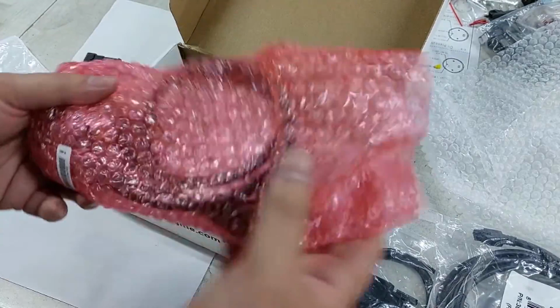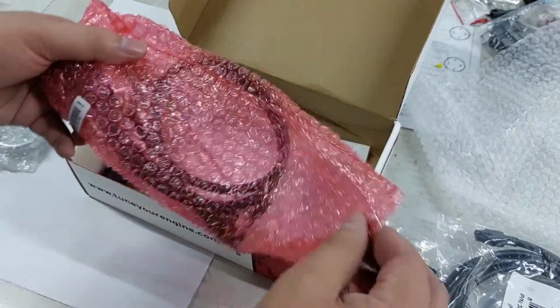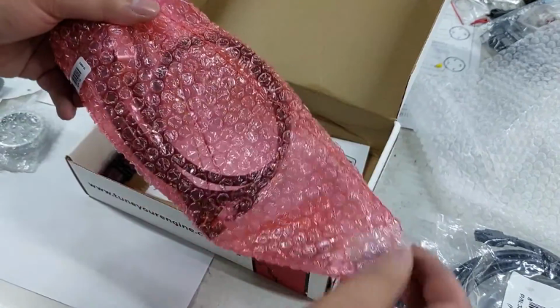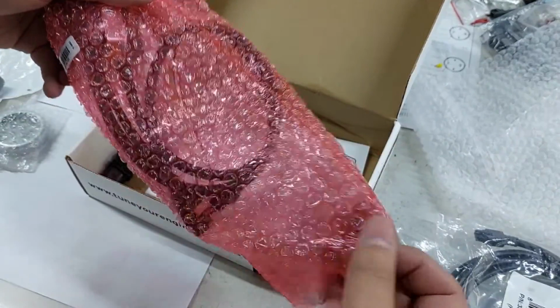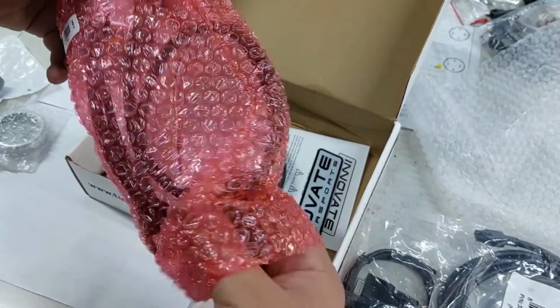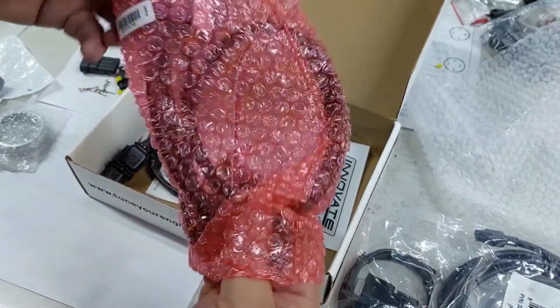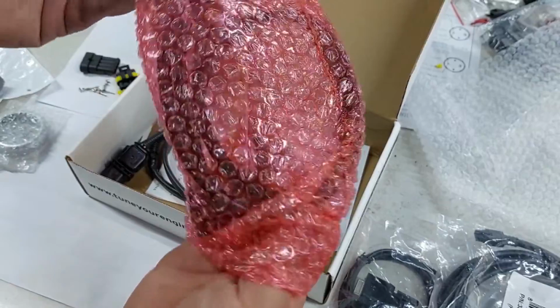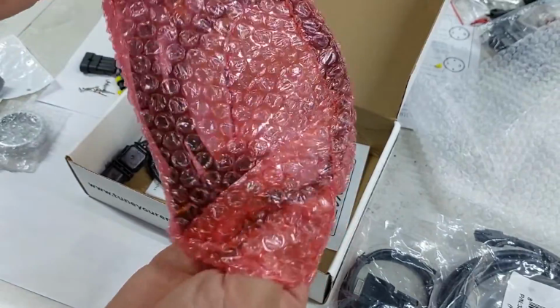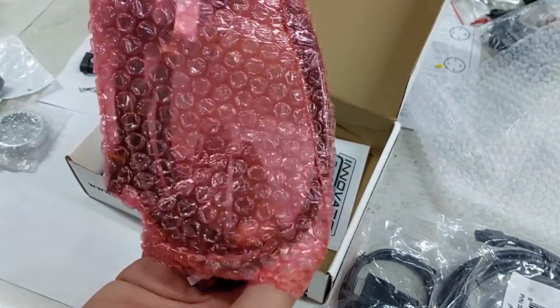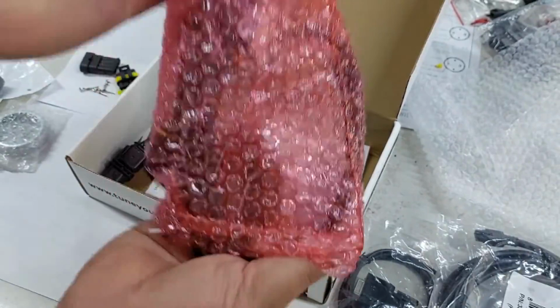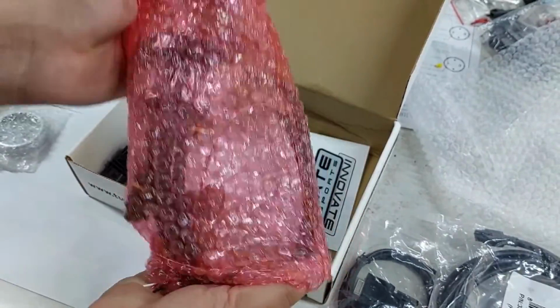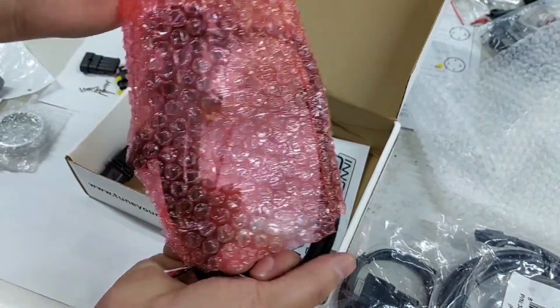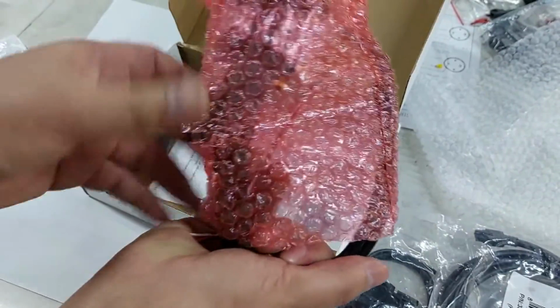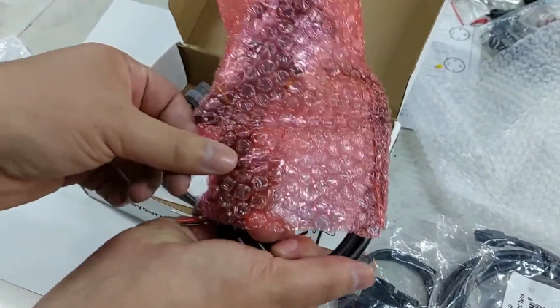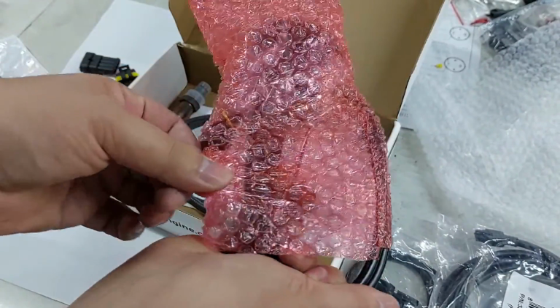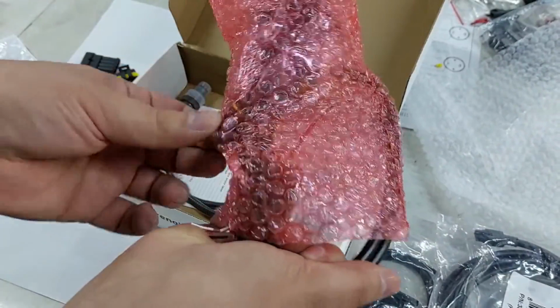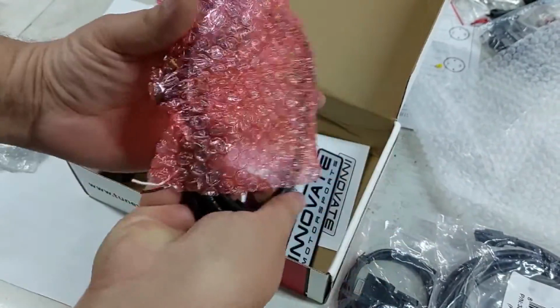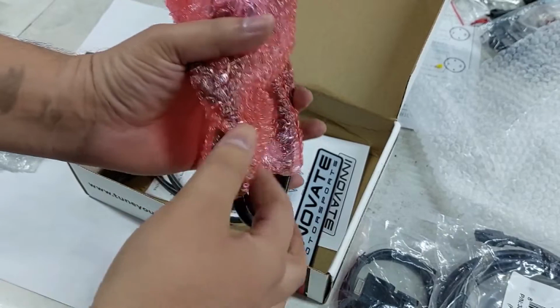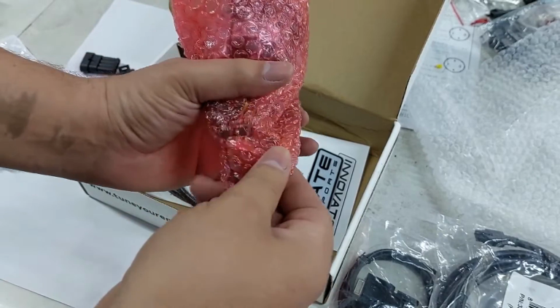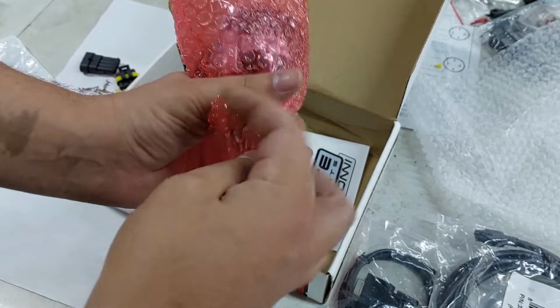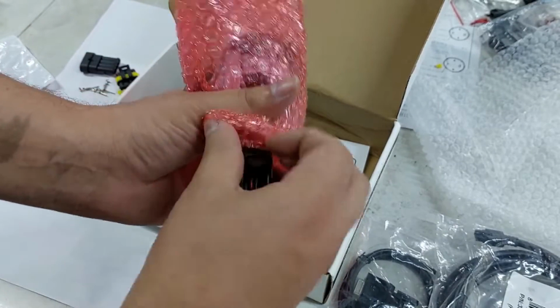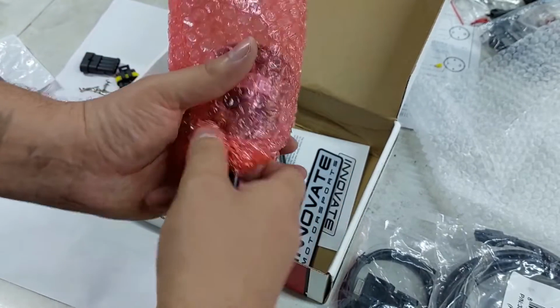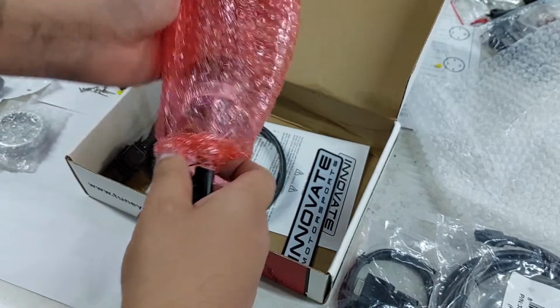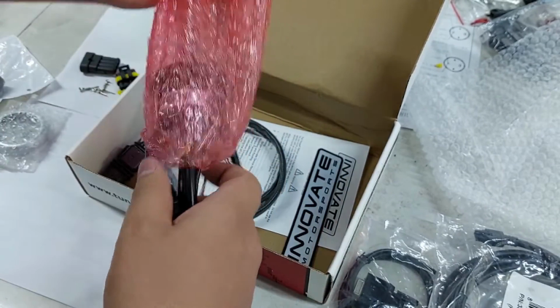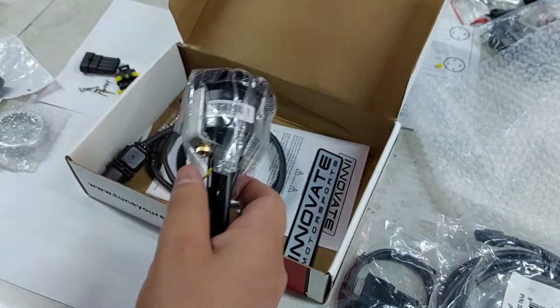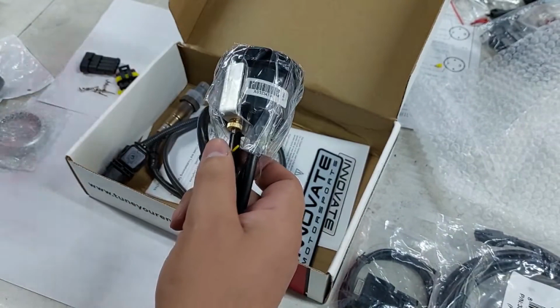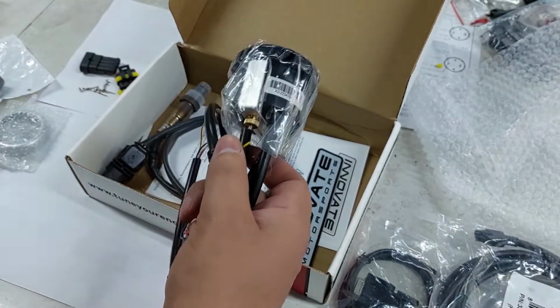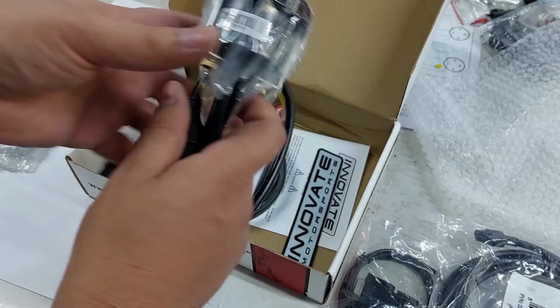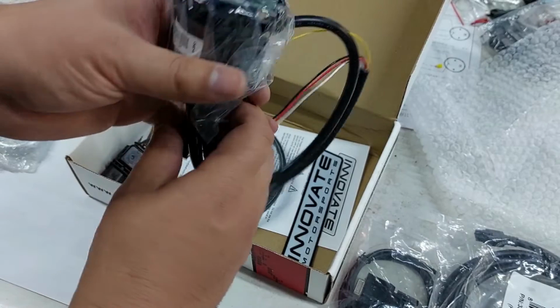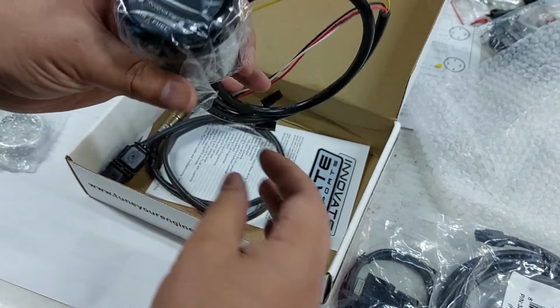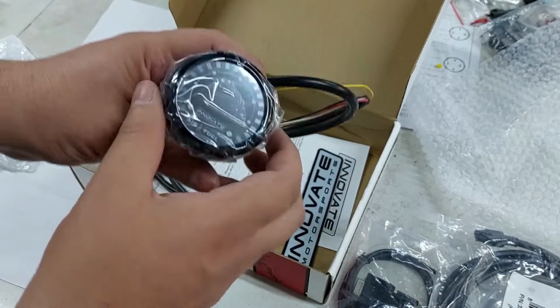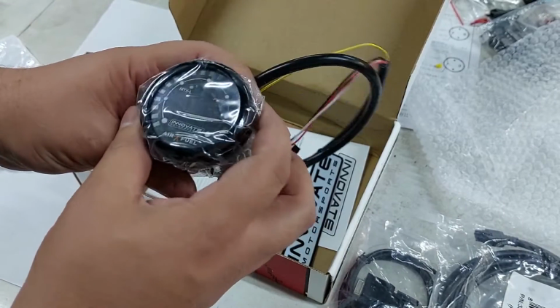Anyway, let's look at the gauge itself. Your options are normally the AEM or the Innovate. To be honest, I could get a better deal on the Innovate one. I'm not saying I don't like the AEM one.